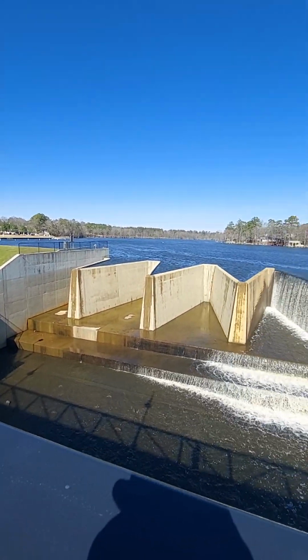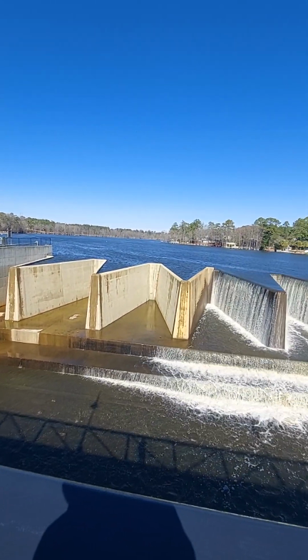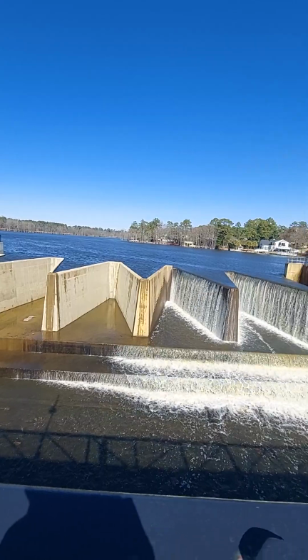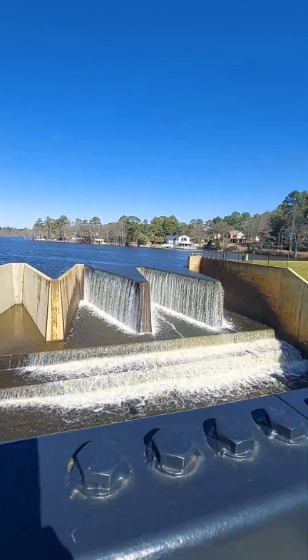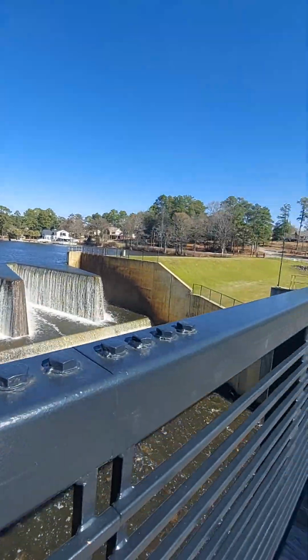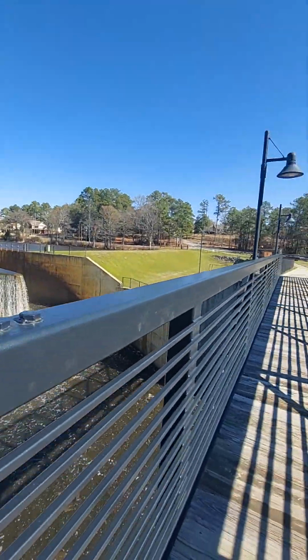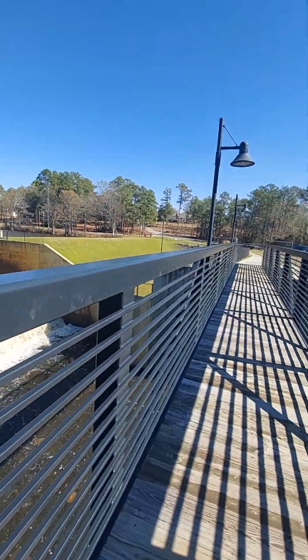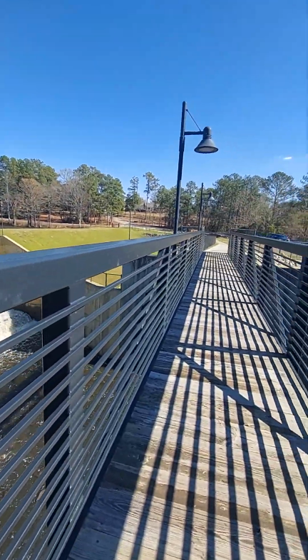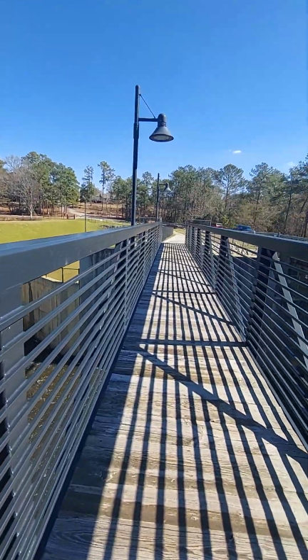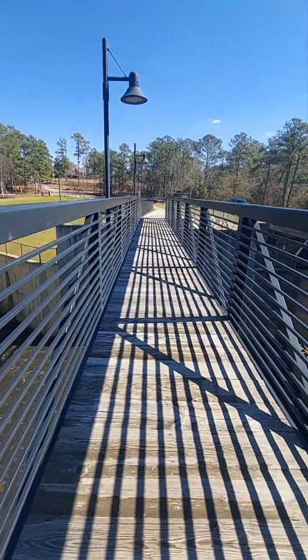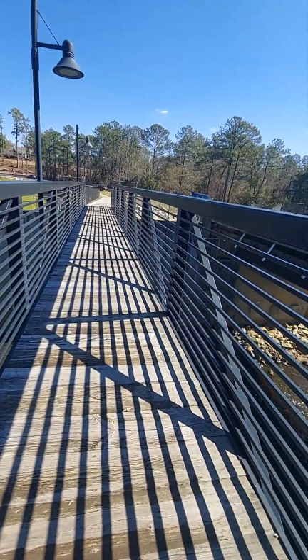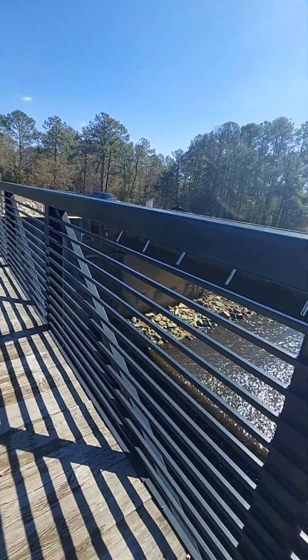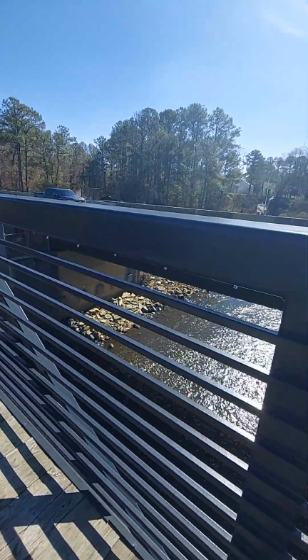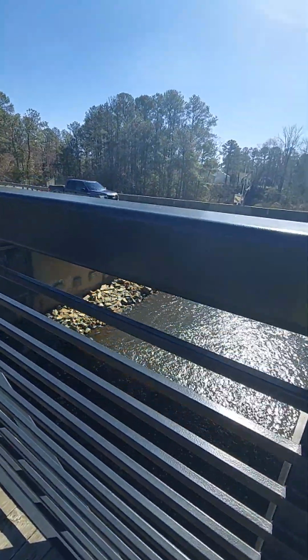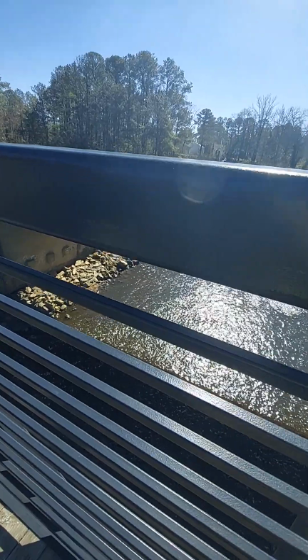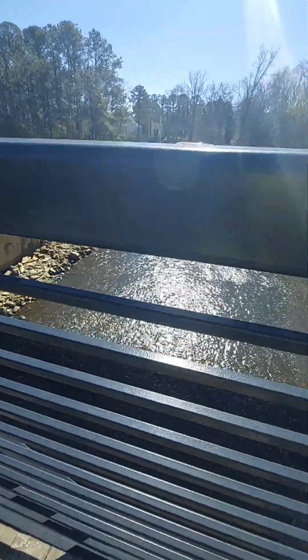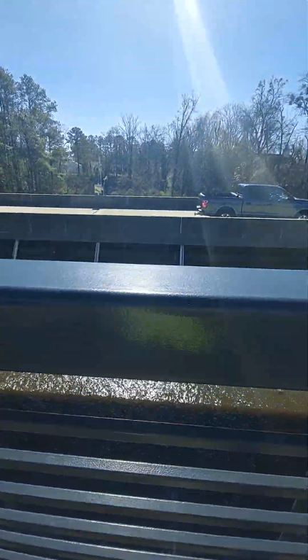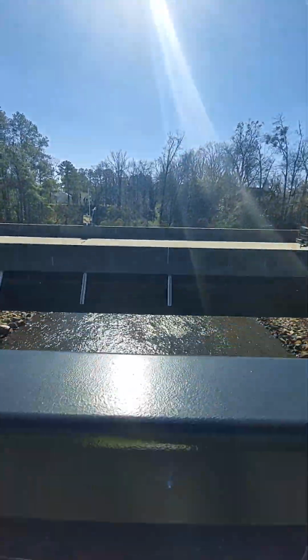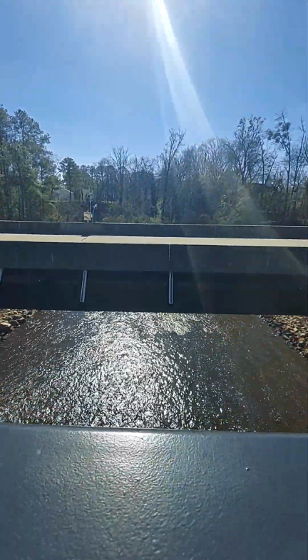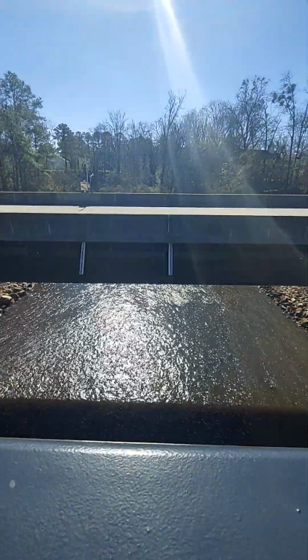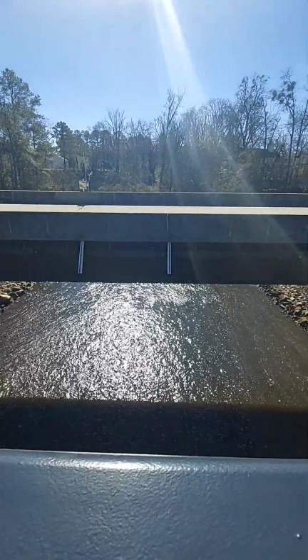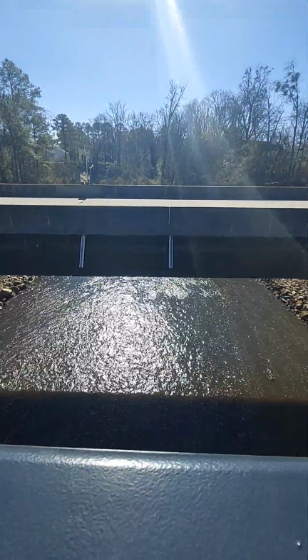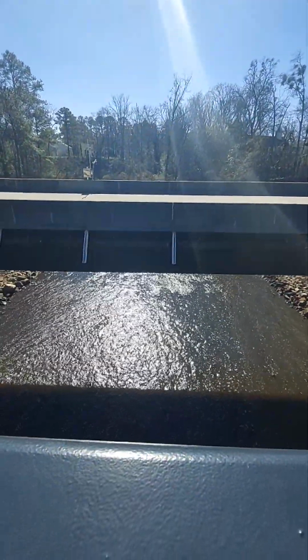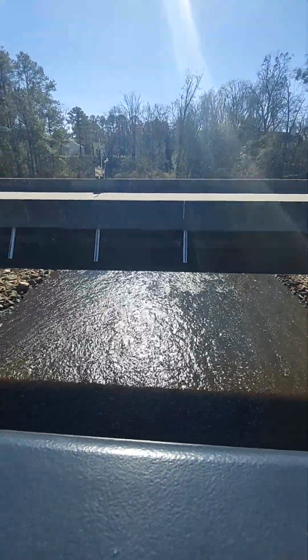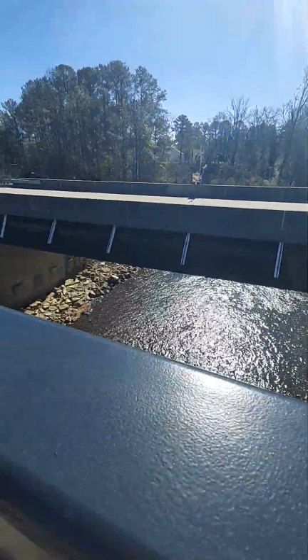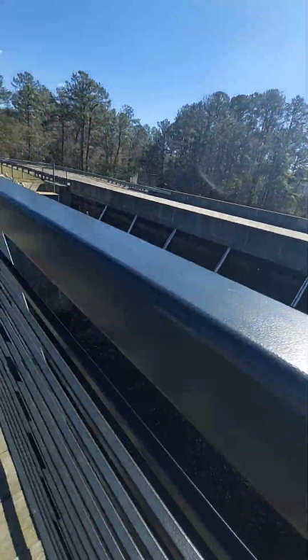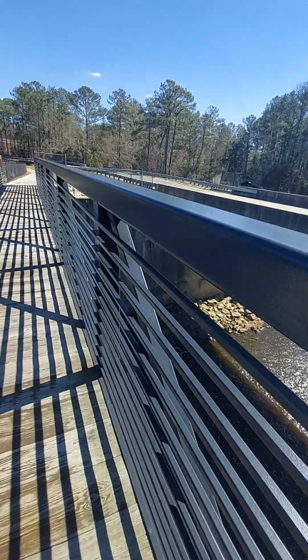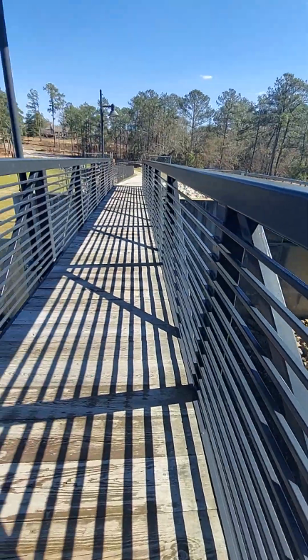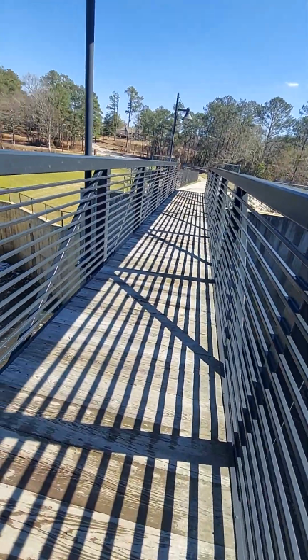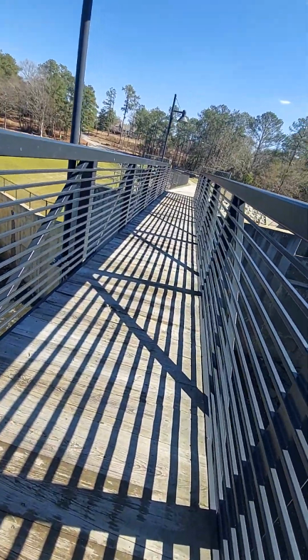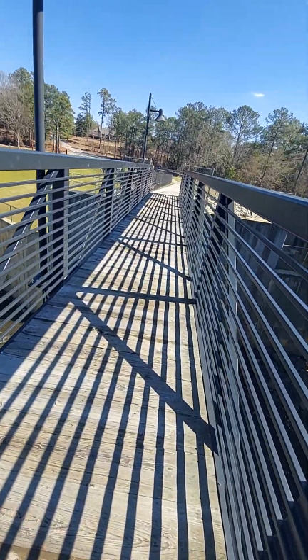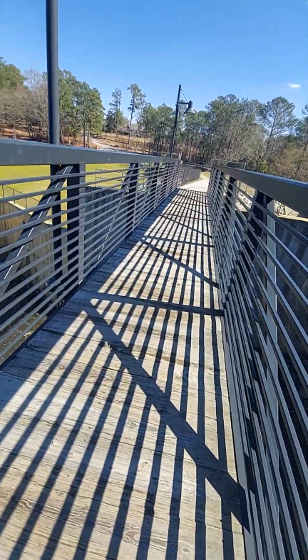This is cool. There's the other side right here. The car is driving over there. That's nice — they got a foot traffic bridge here.